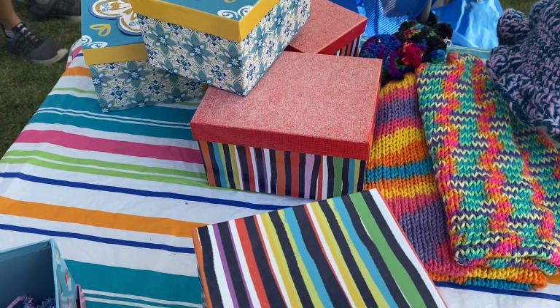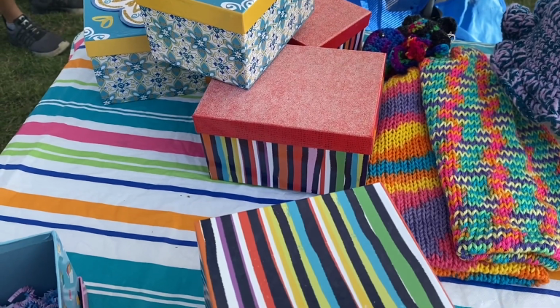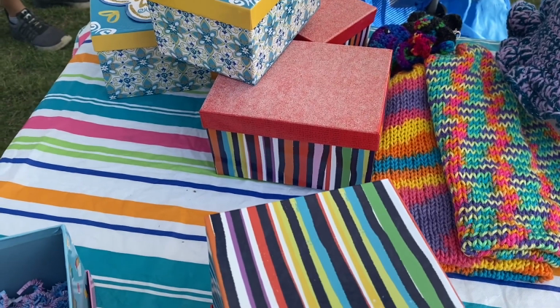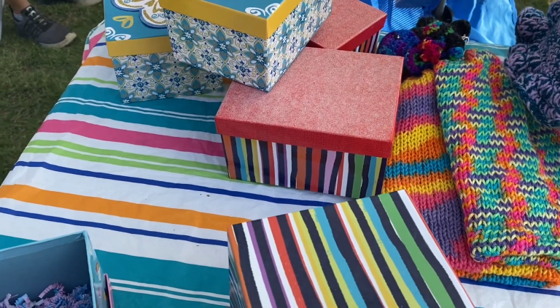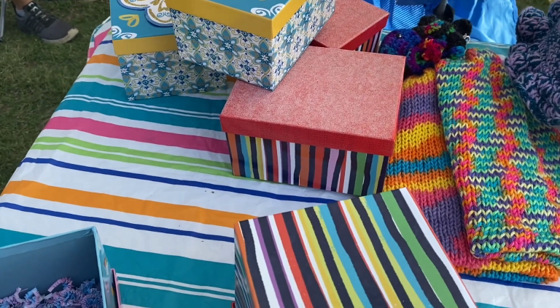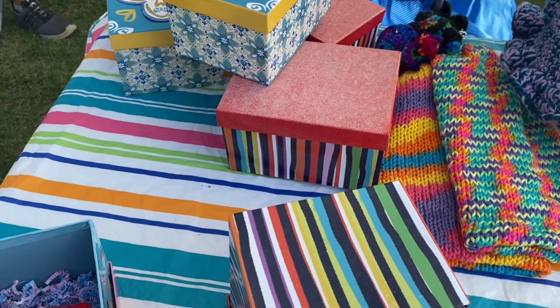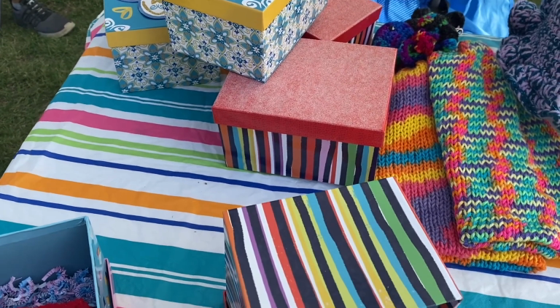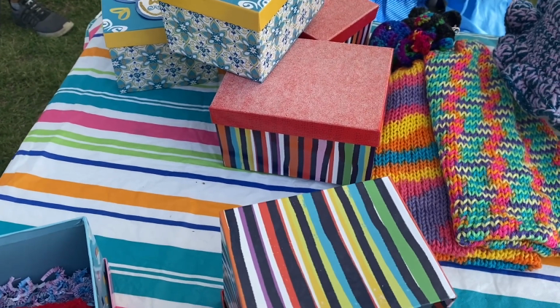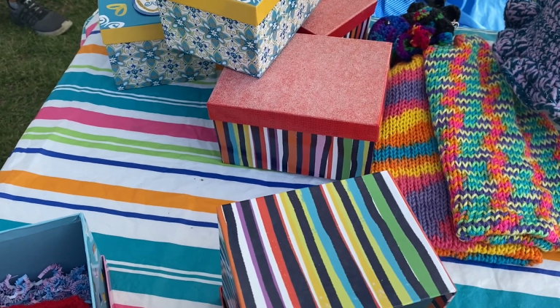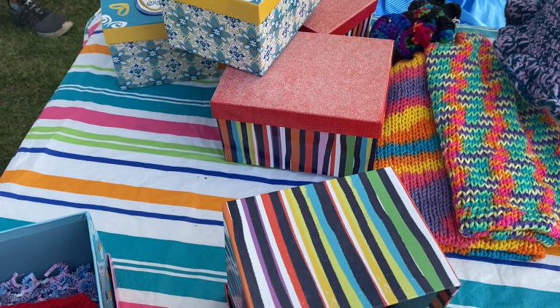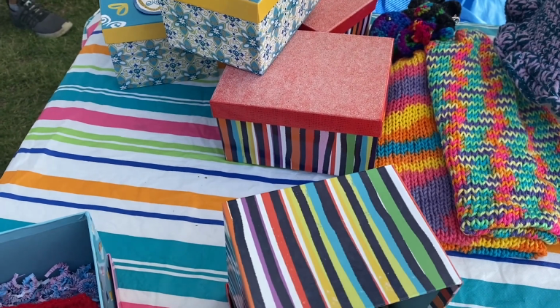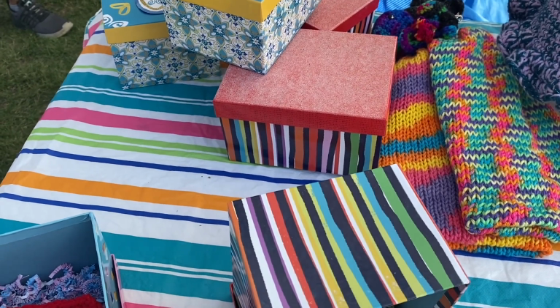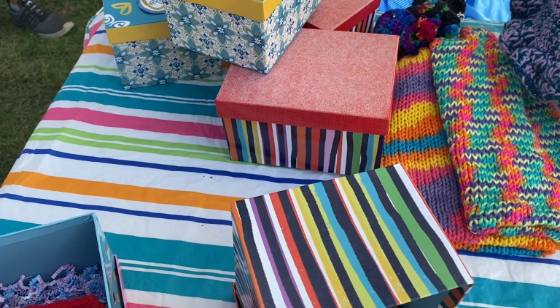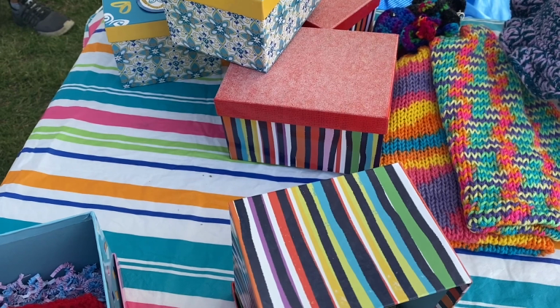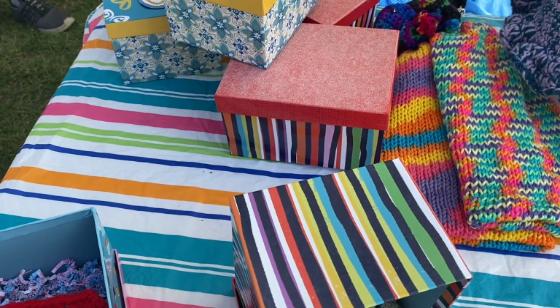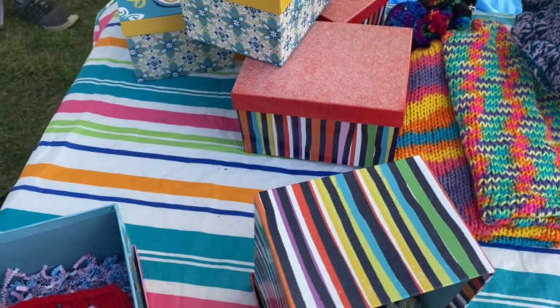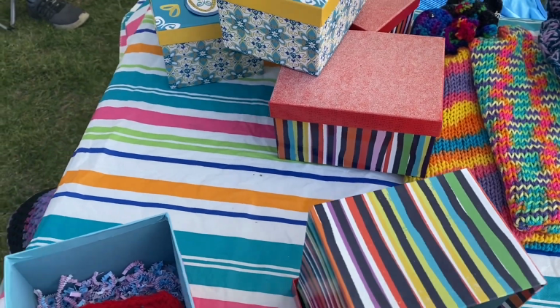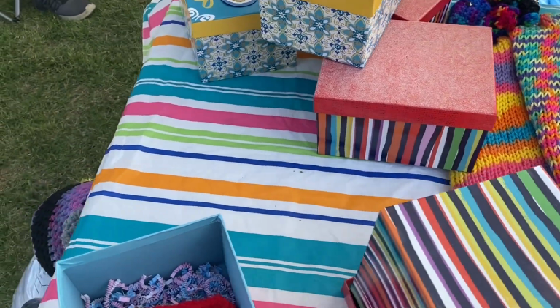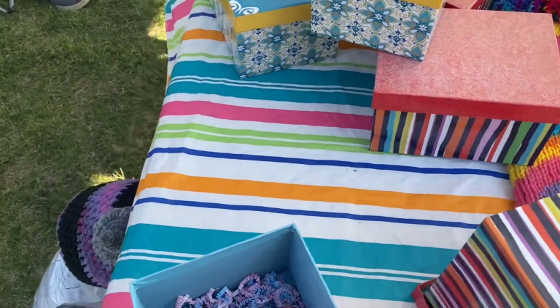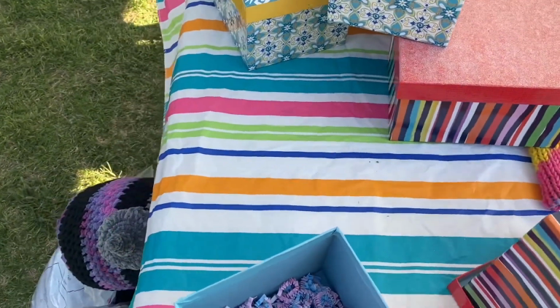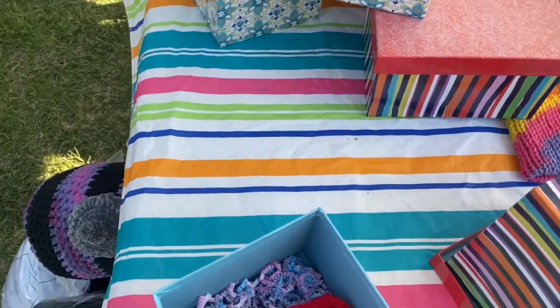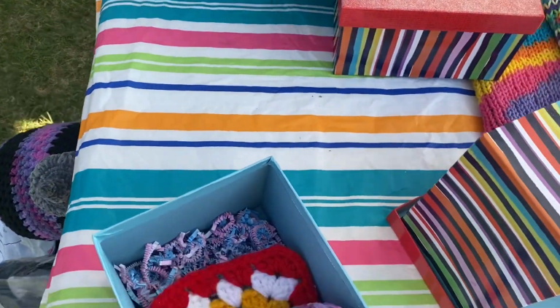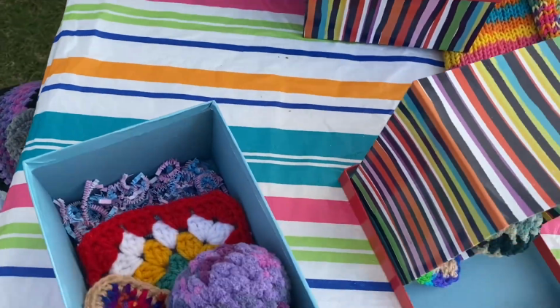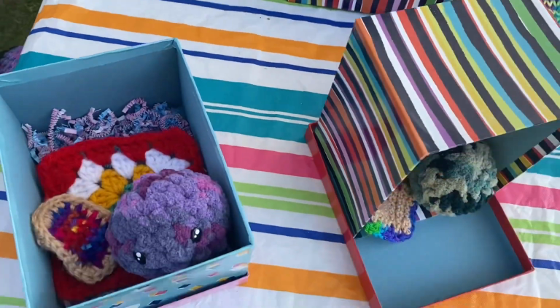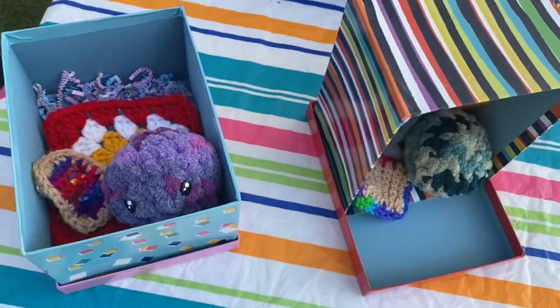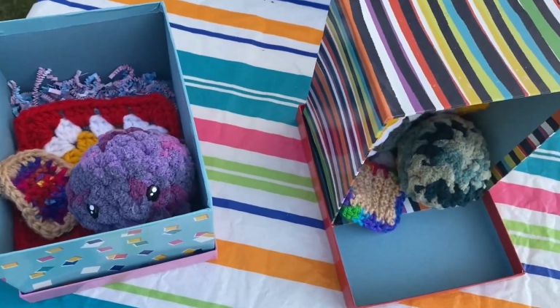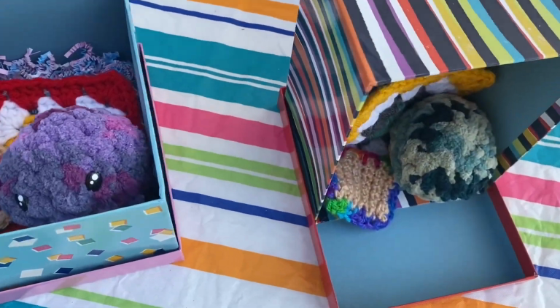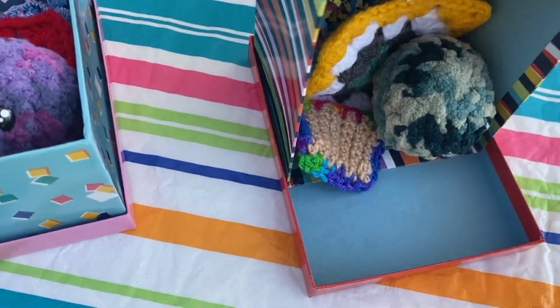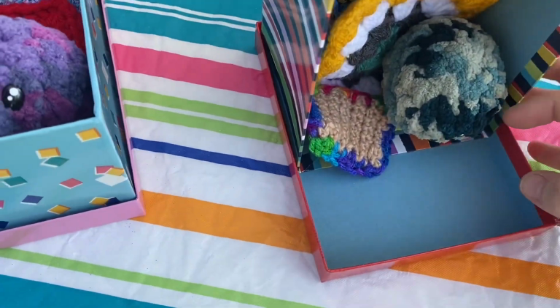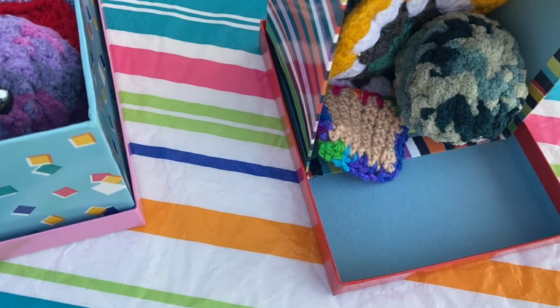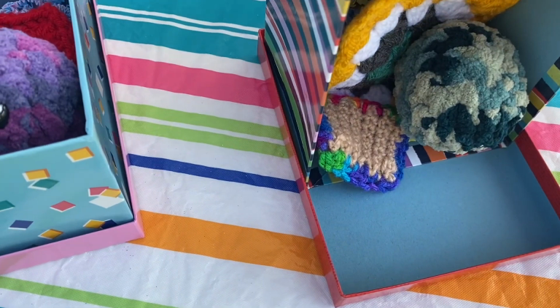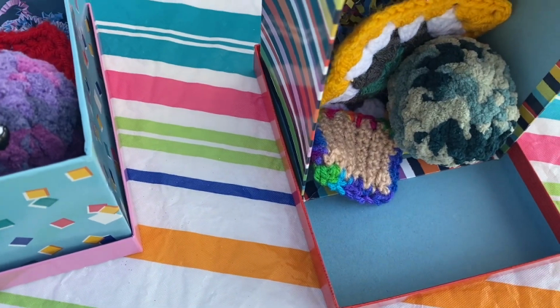Hello everyone, welcome to Stitching Ain't Easy. This is actually a little bit awkward — everyone's sitting around me, but I wanted to make a really quick video for a craft fair idea I came up with.